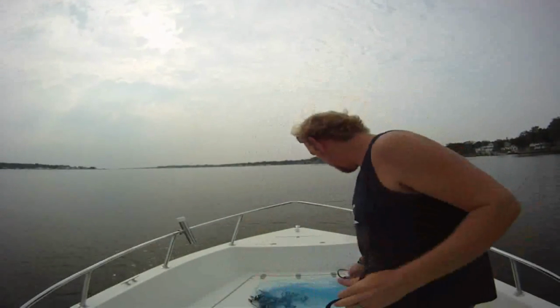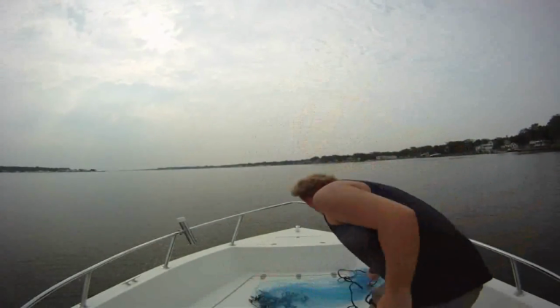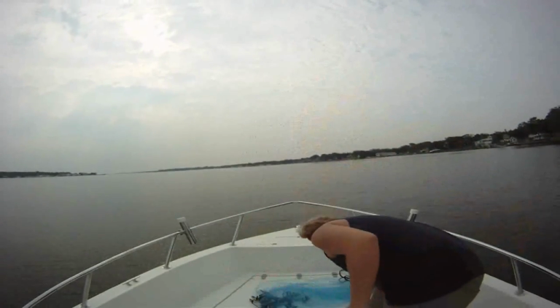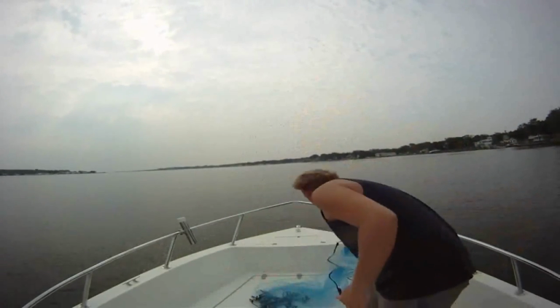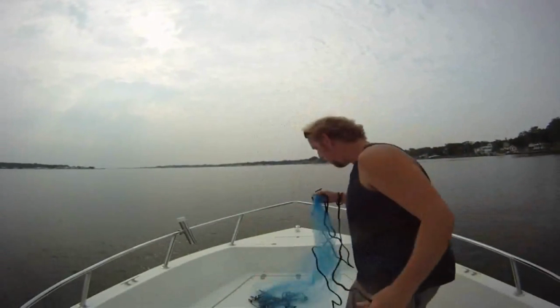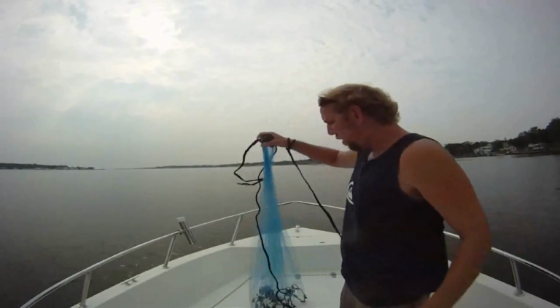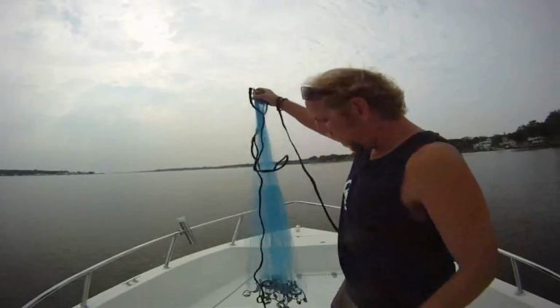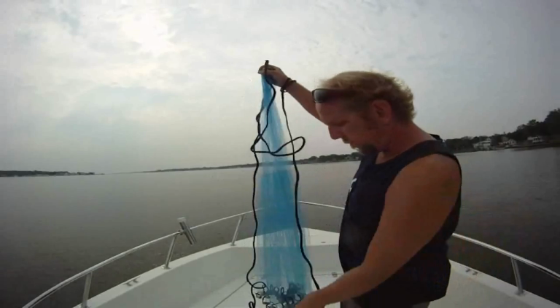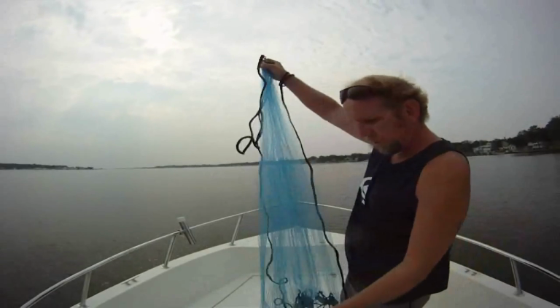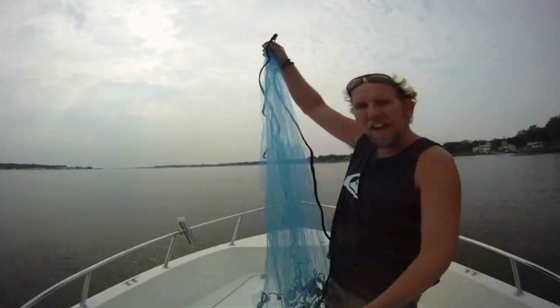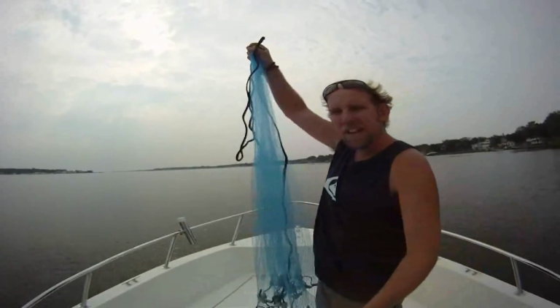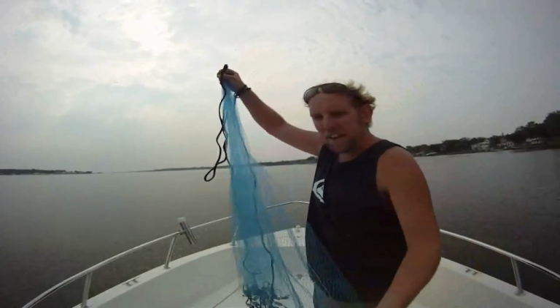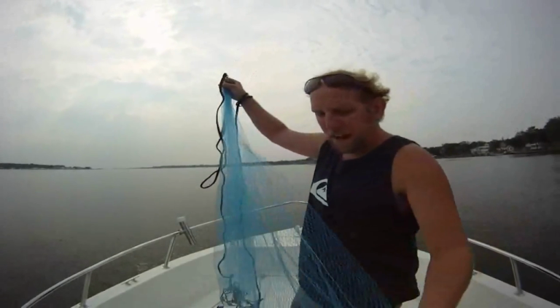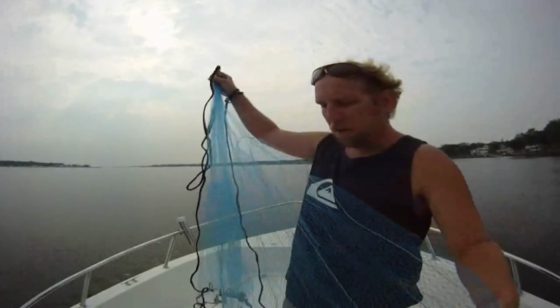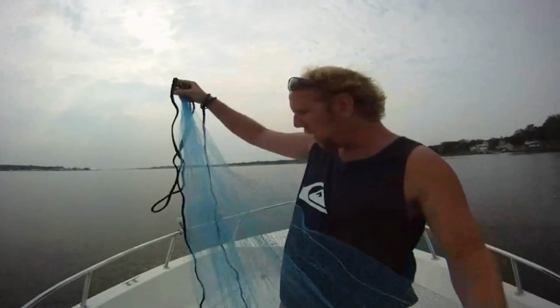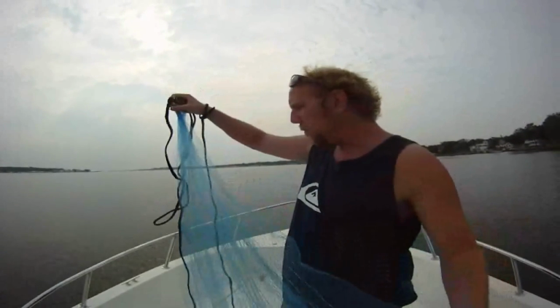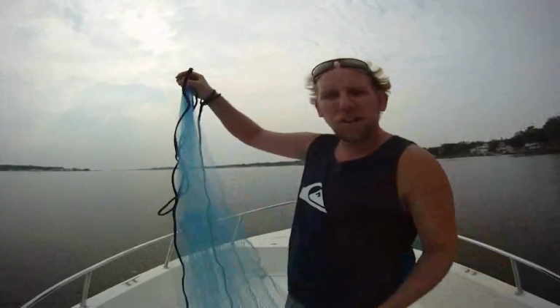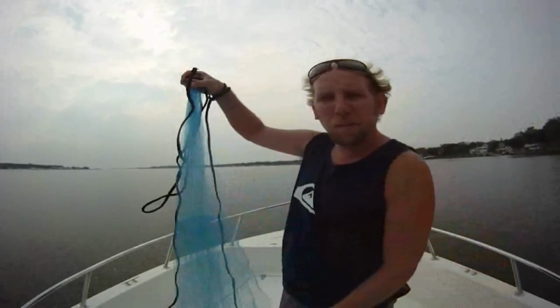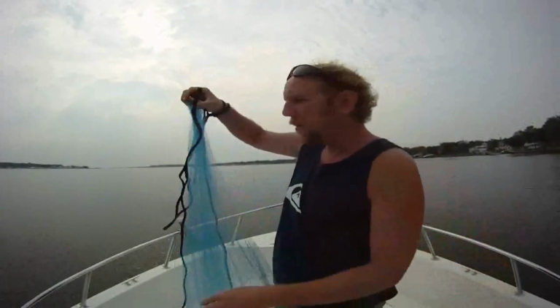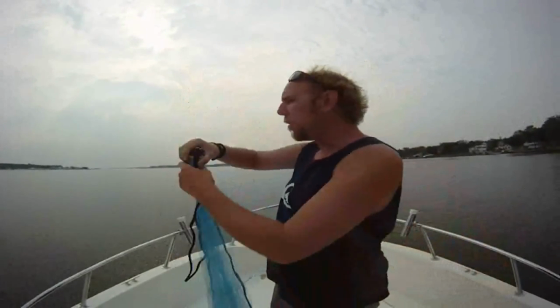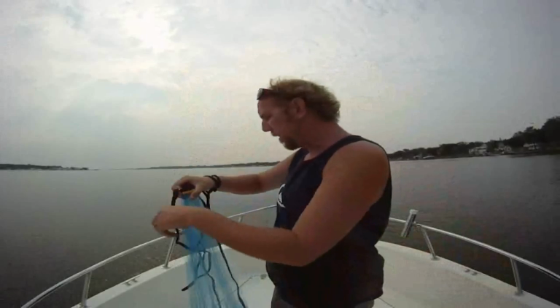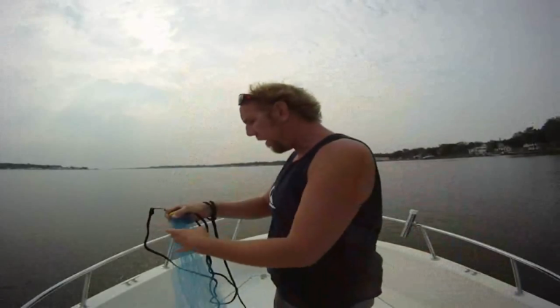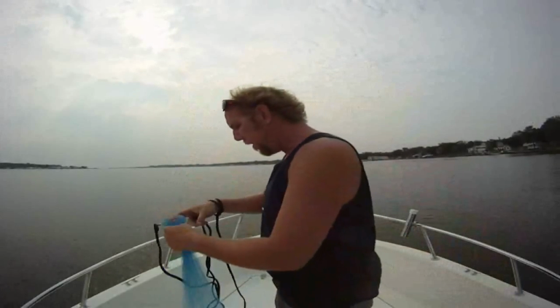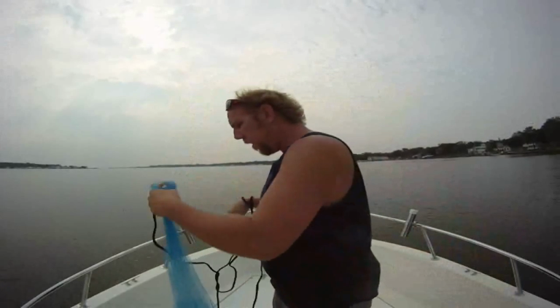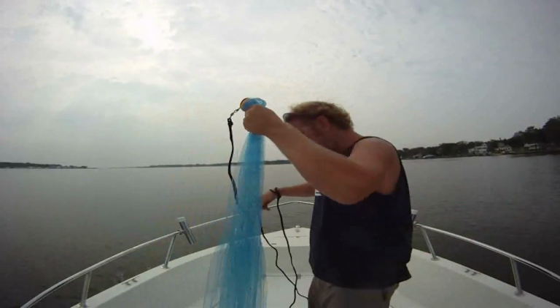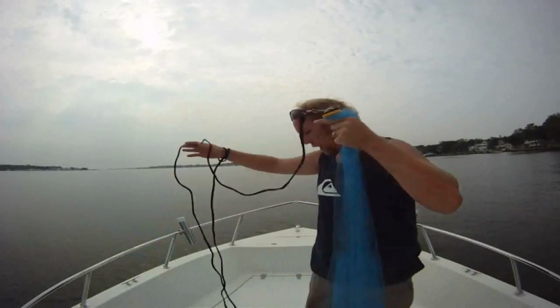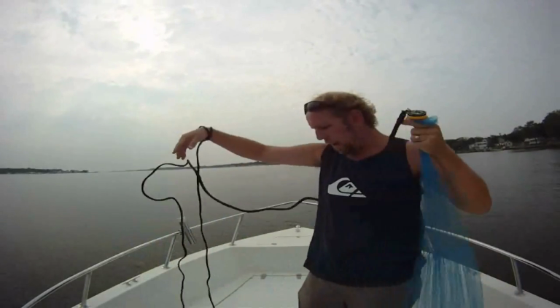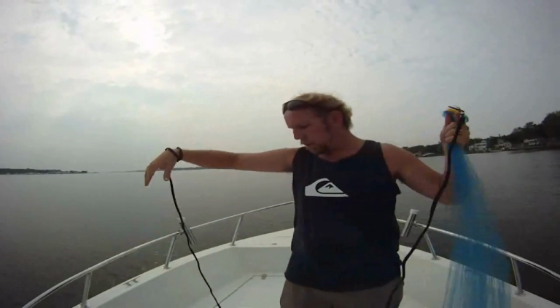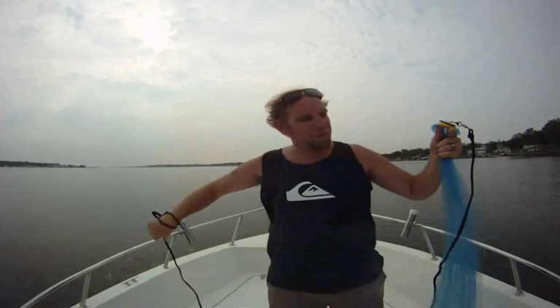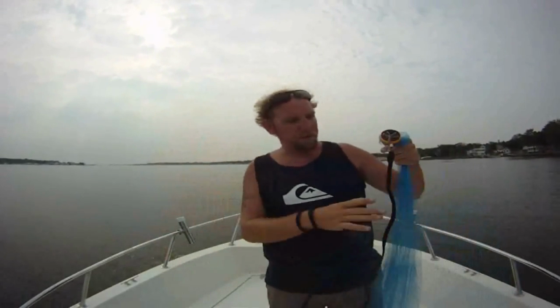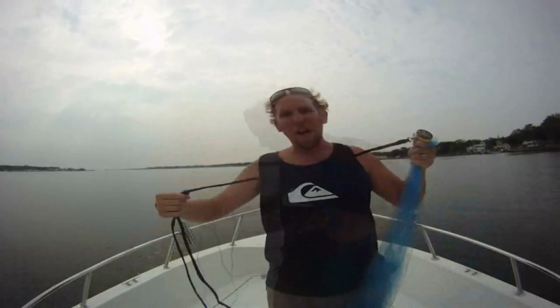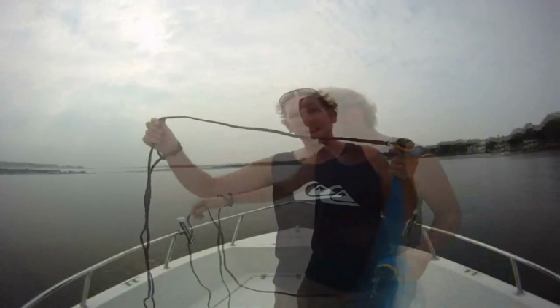What I have here is just a regular — I think it's just a six-foot cast net — that you can get at any of your local bait shops, West Marine, or anywhere like that. It's got about a 12-foot line on it.